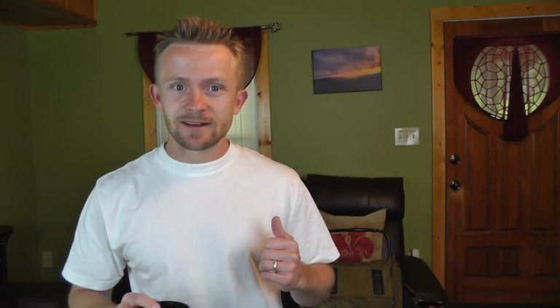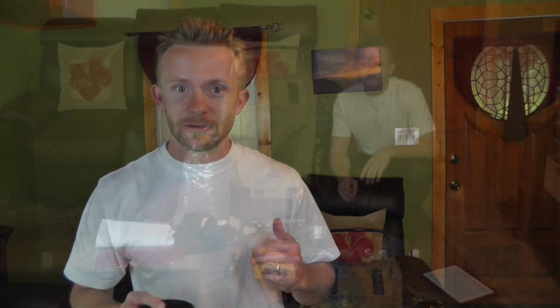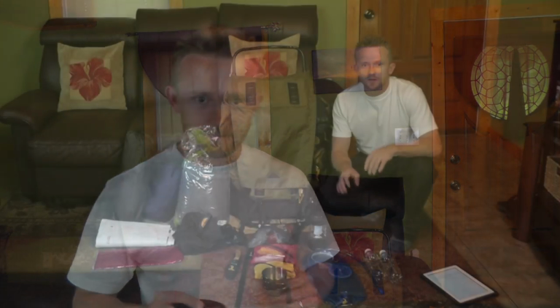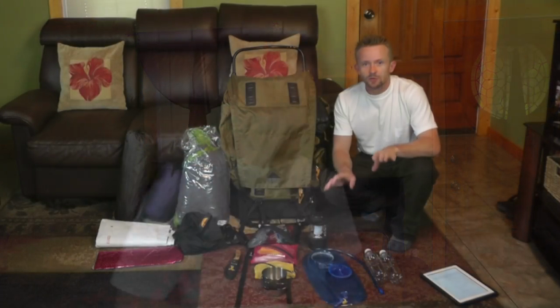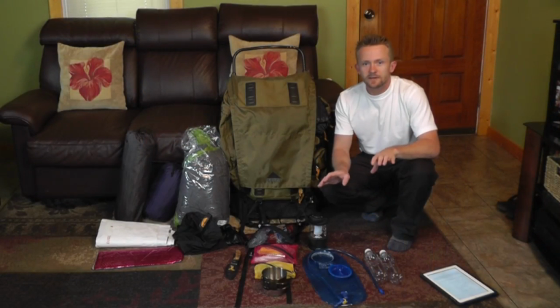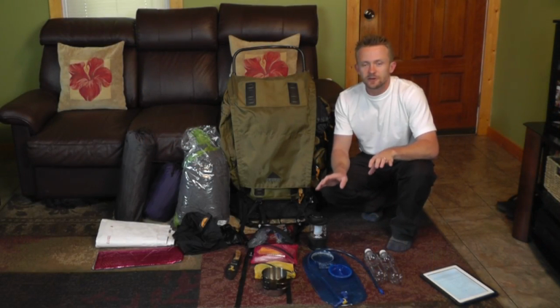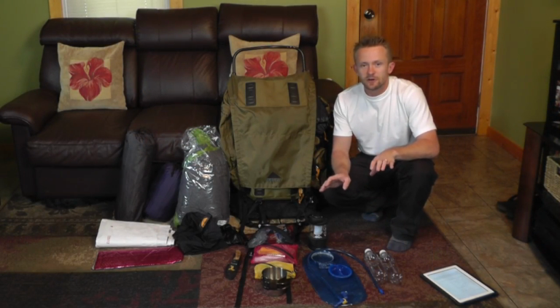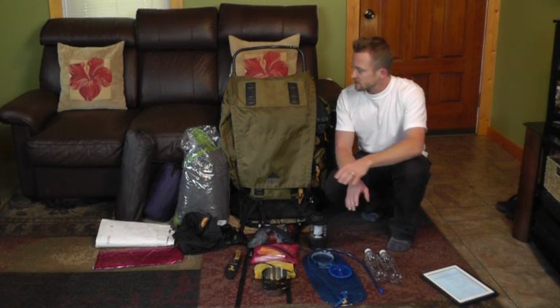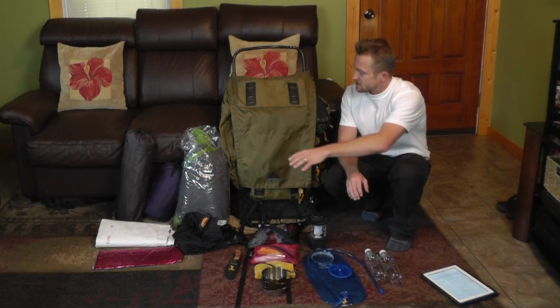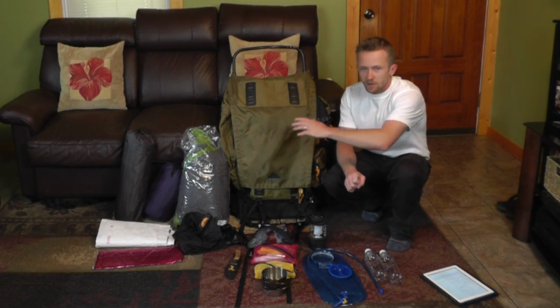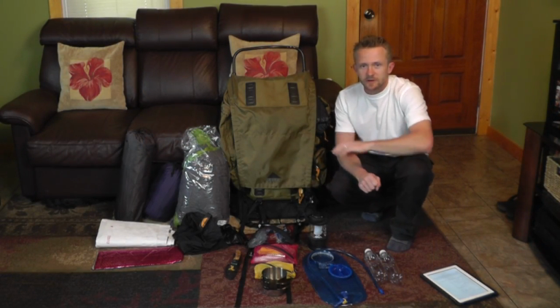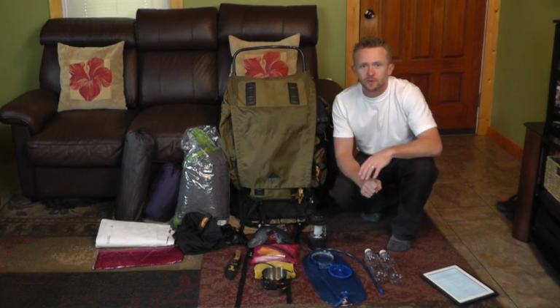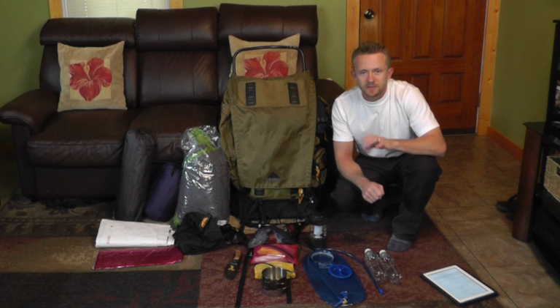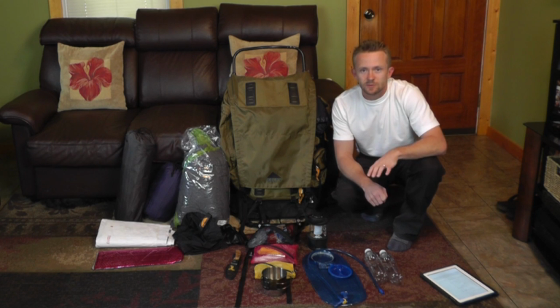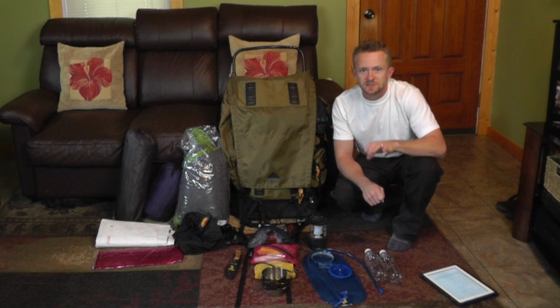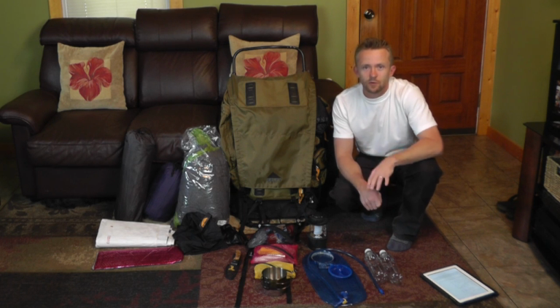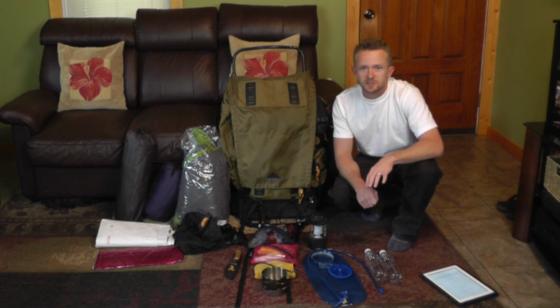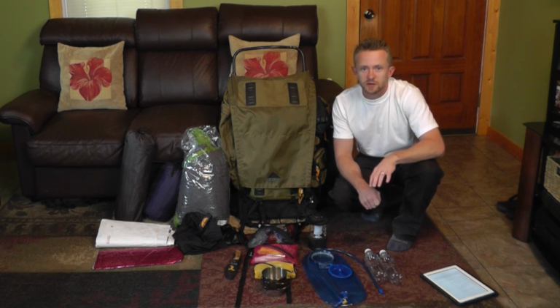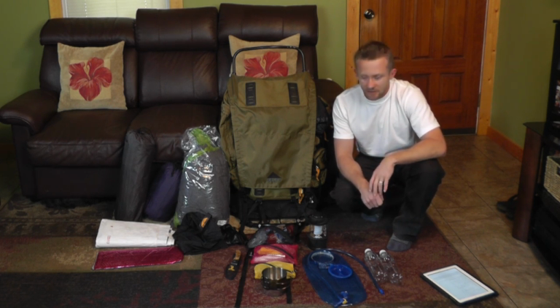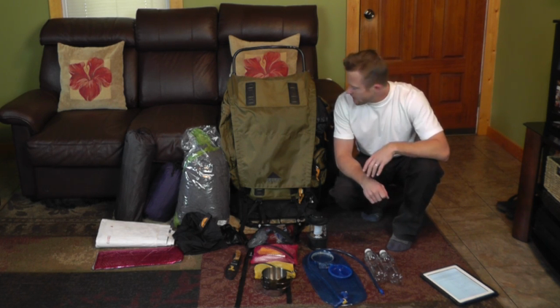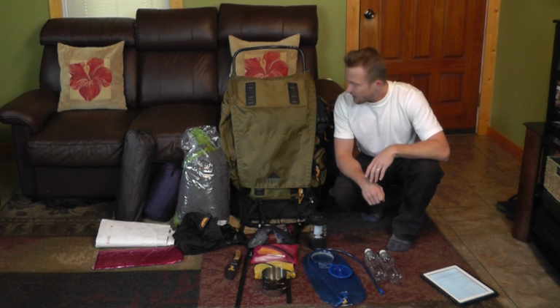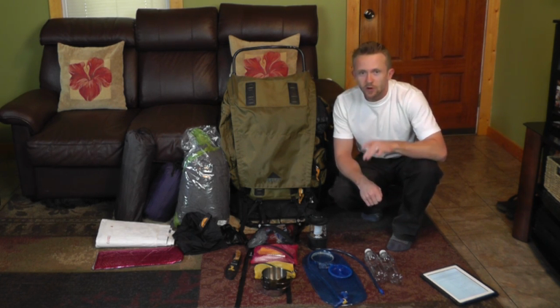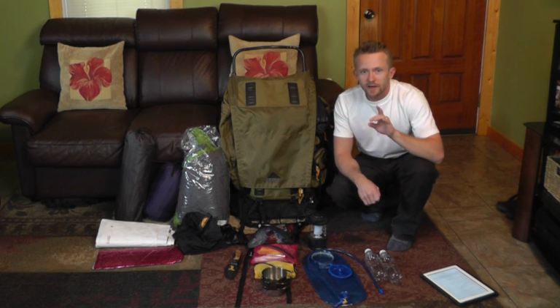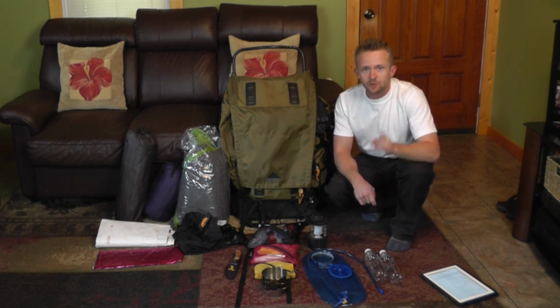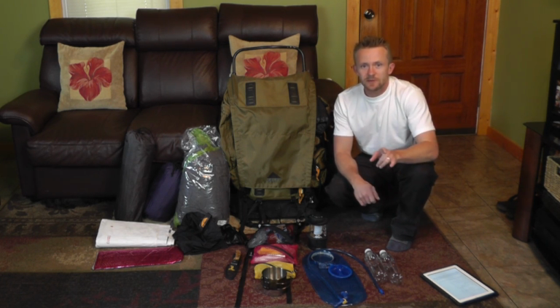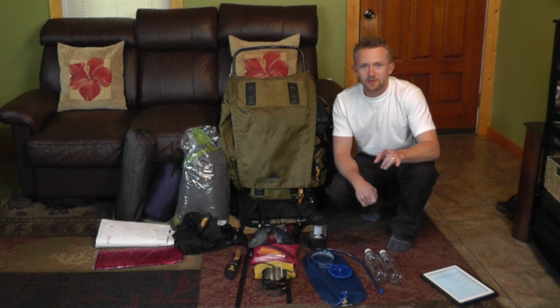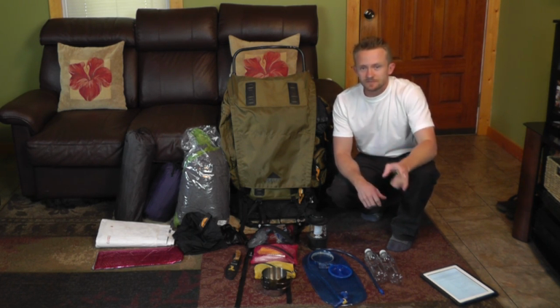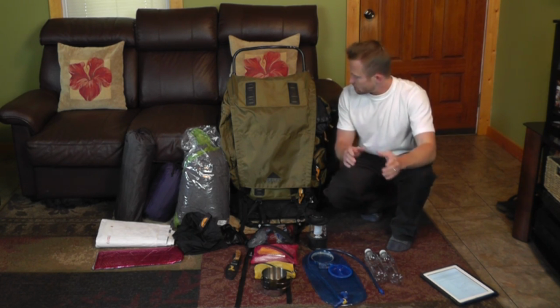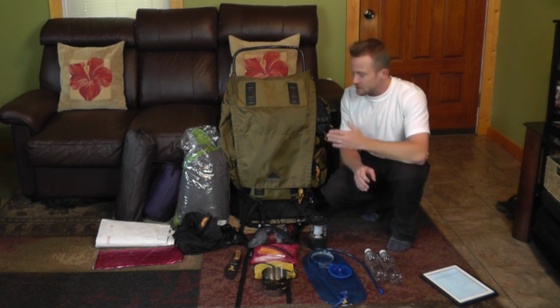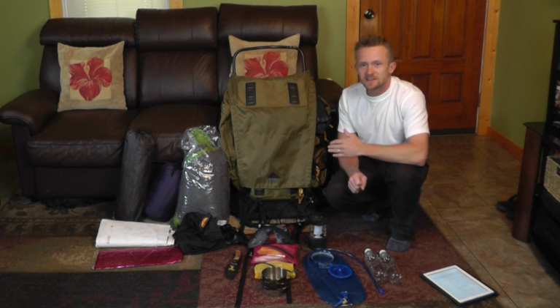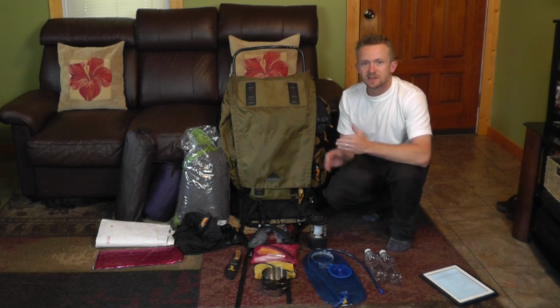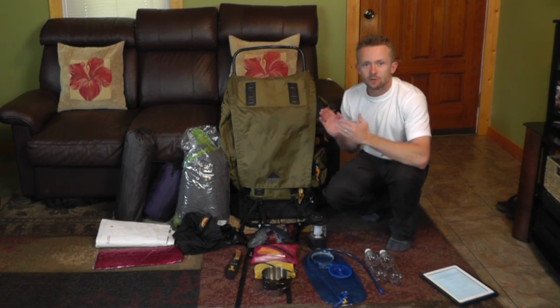So right here in front of you folks, this is all the gear that we're going to be taking with us for this trip. I'll go ahead and grab the camera, bring you guys in, and we'll focus on each individual piece and go over some information about them.